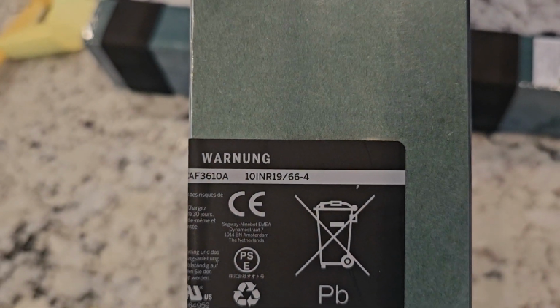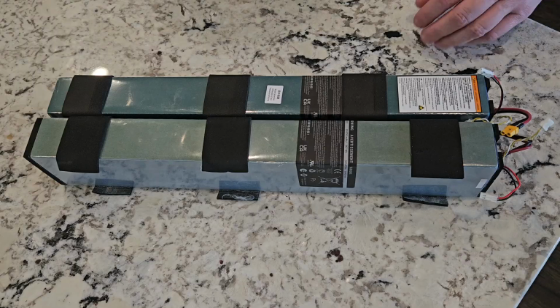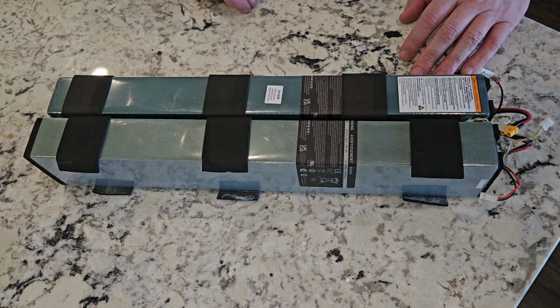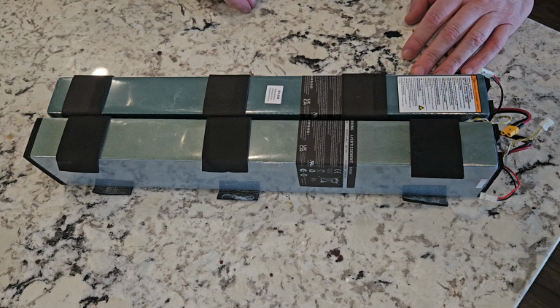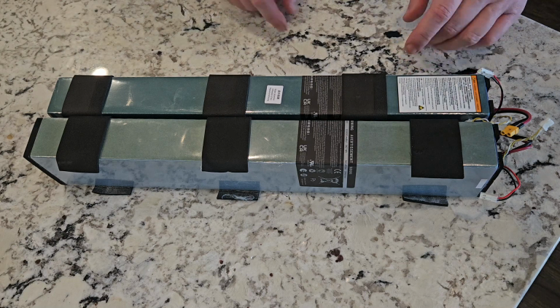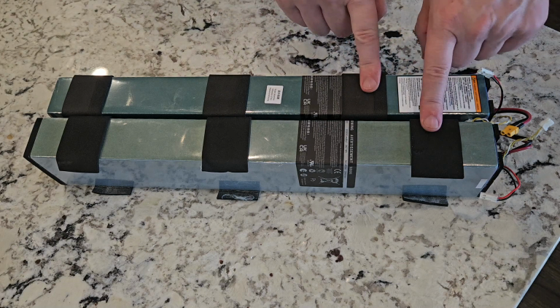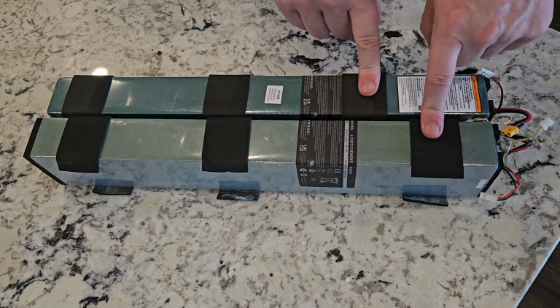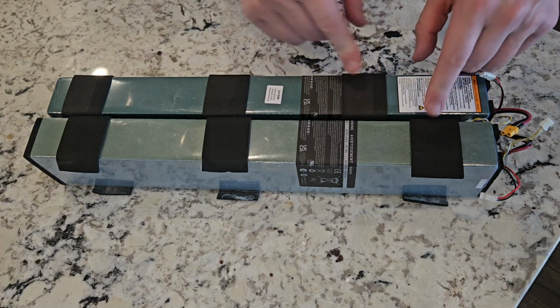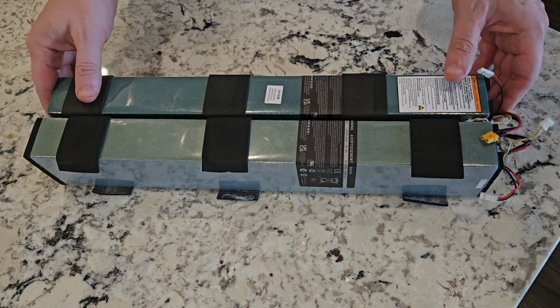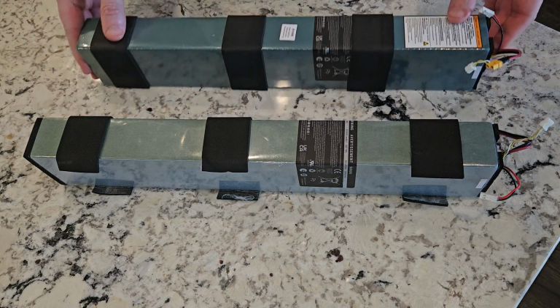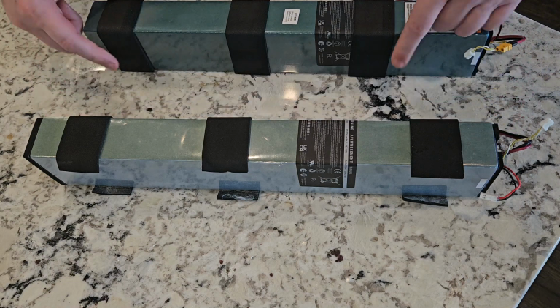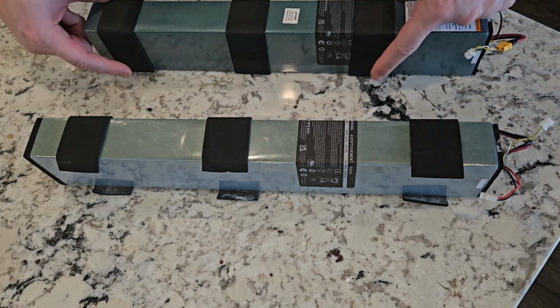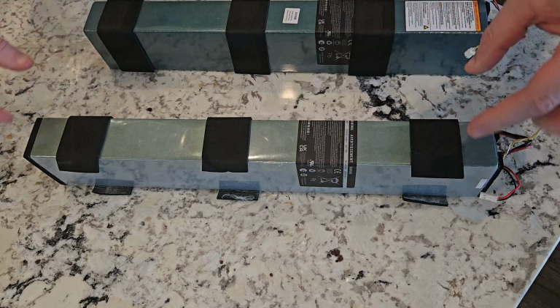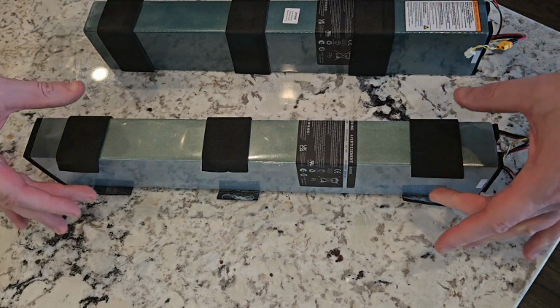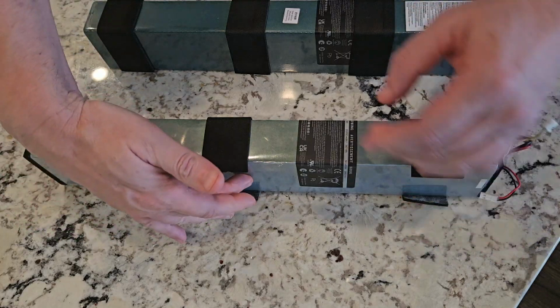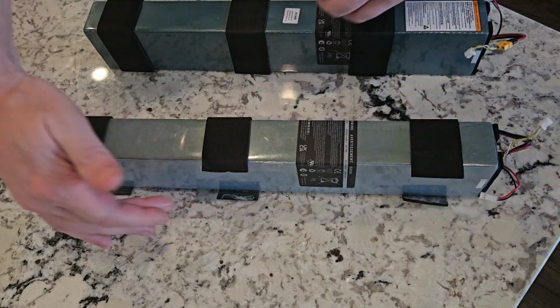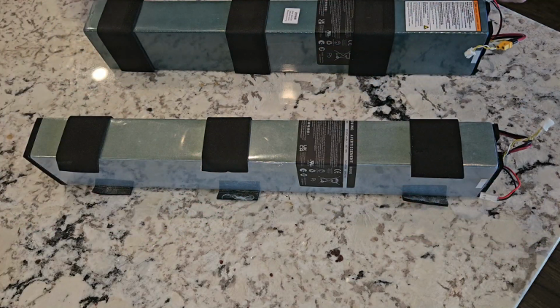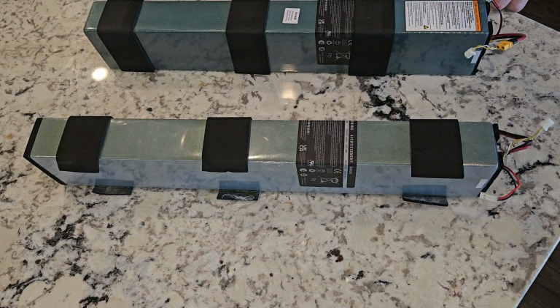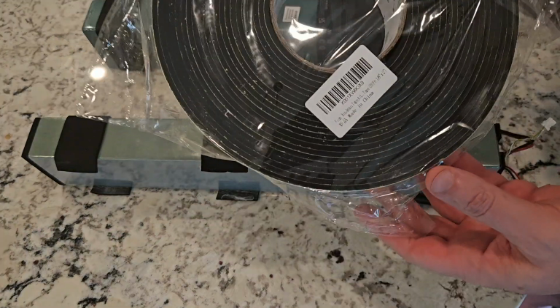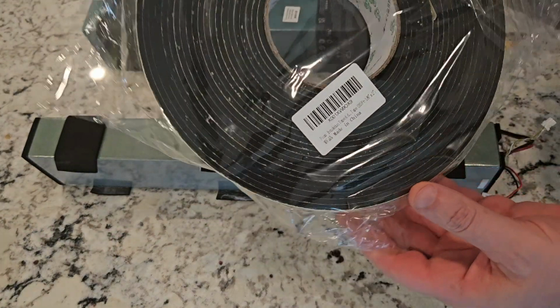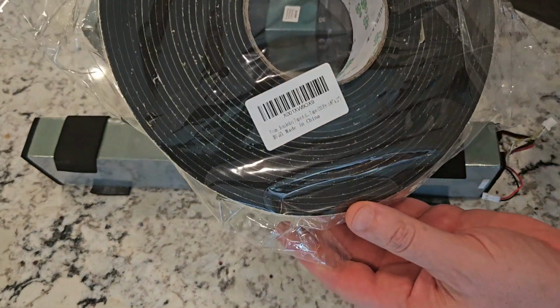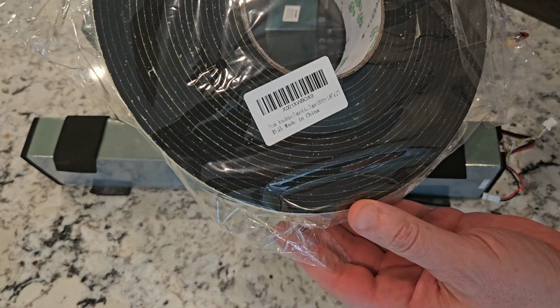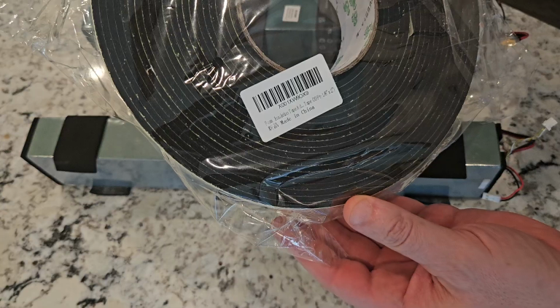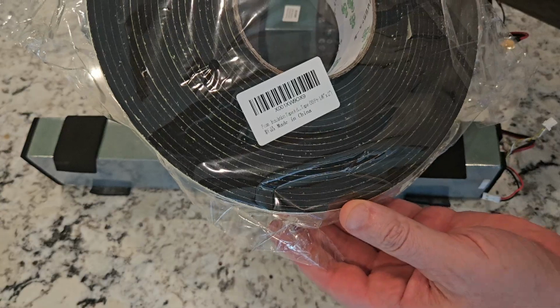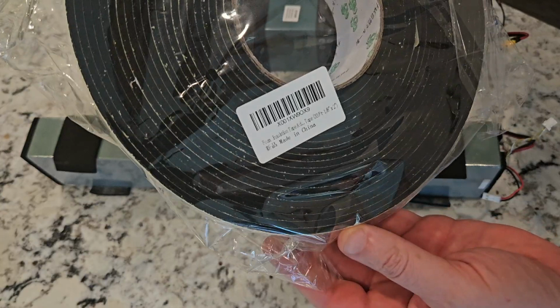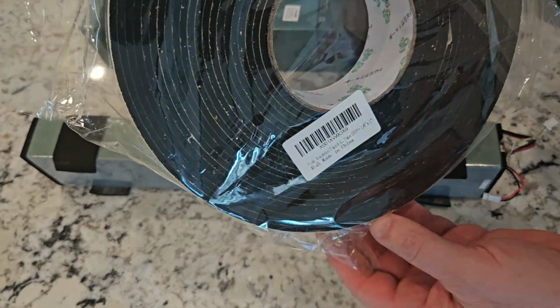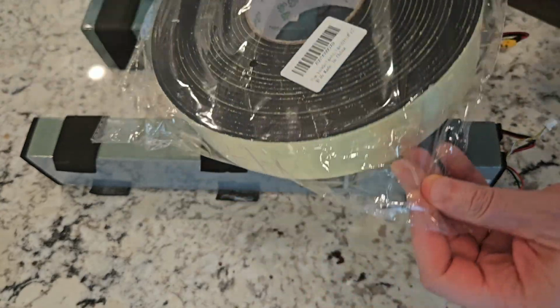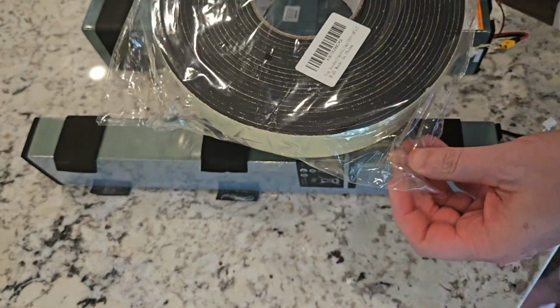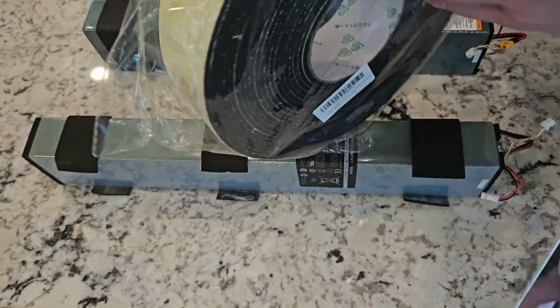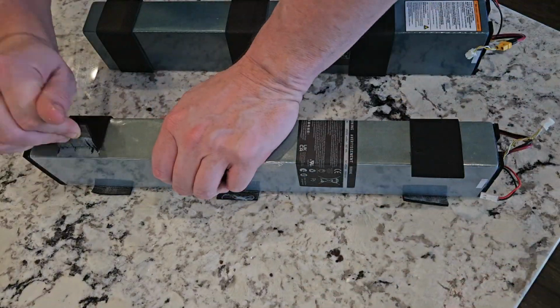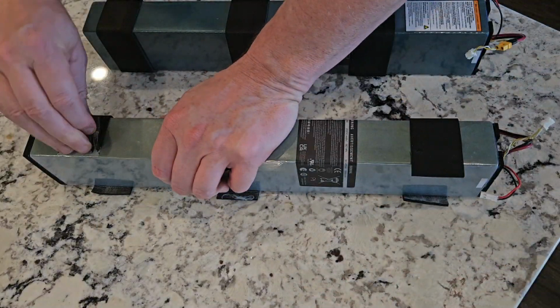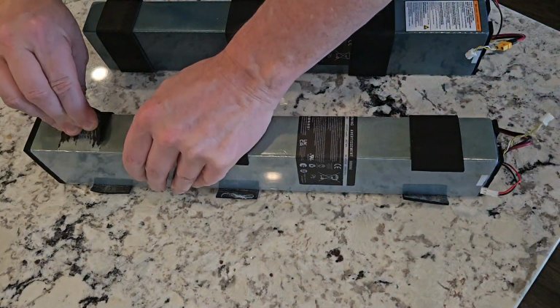The foam on the battery they sent me did not match up with the foam on the existing battery. The foam is protecting the battery from the brackets. I bought some foam off of Amazon — I'll link it in the description — and then redid the foam on the new battery to match the old one.